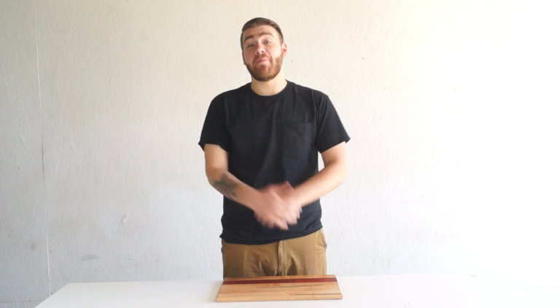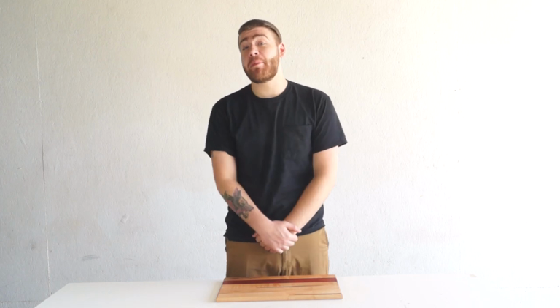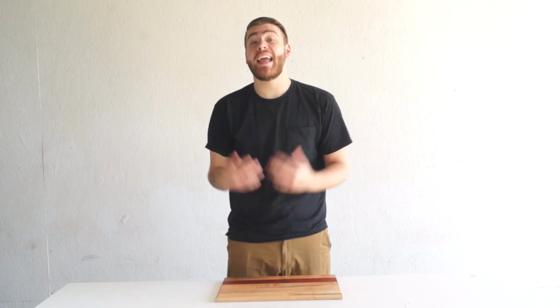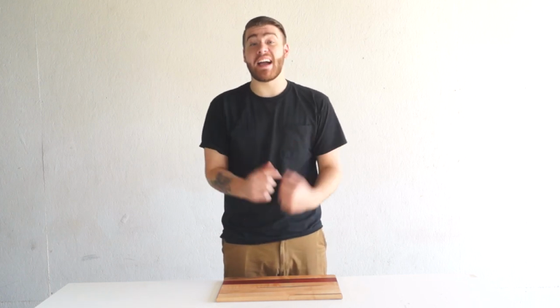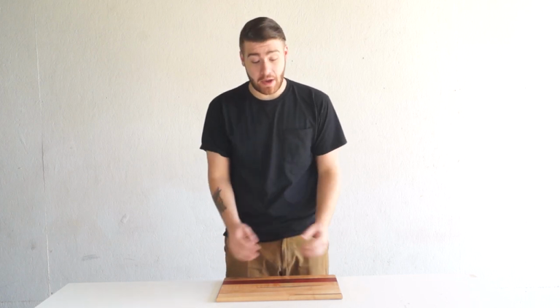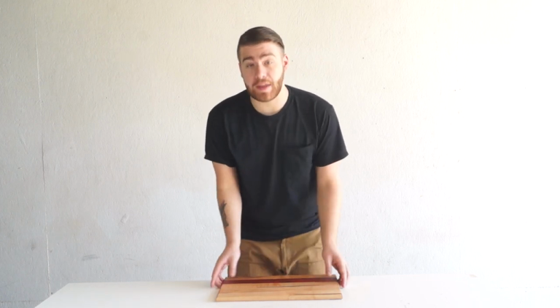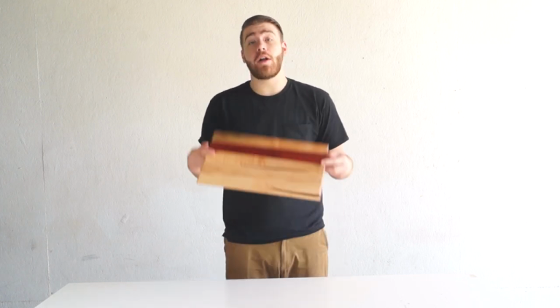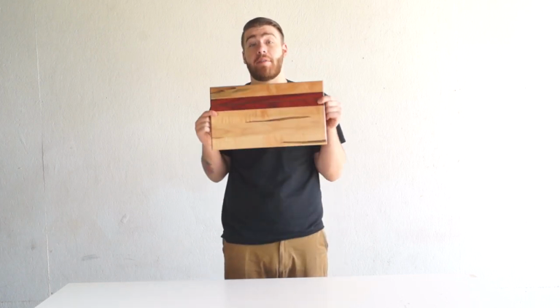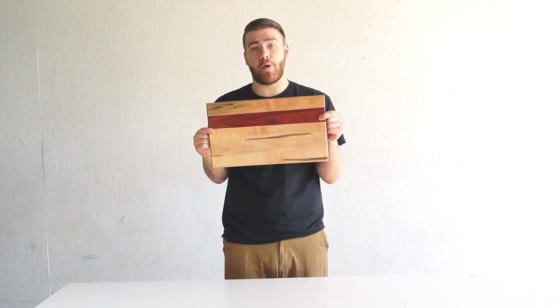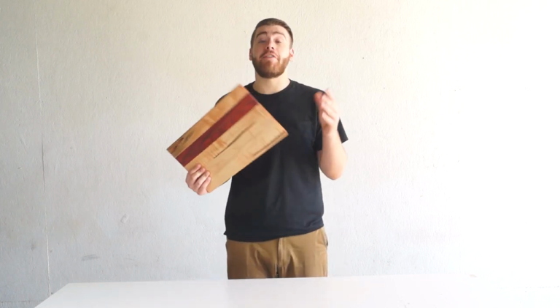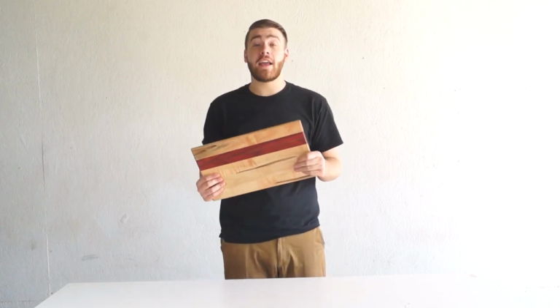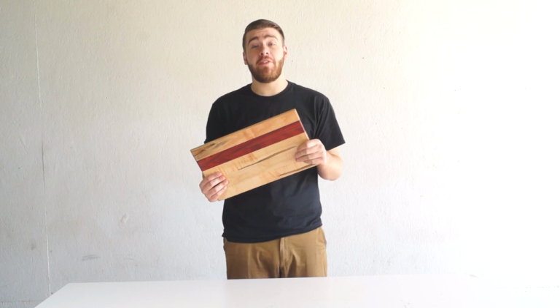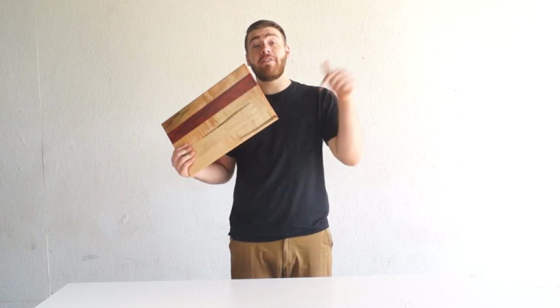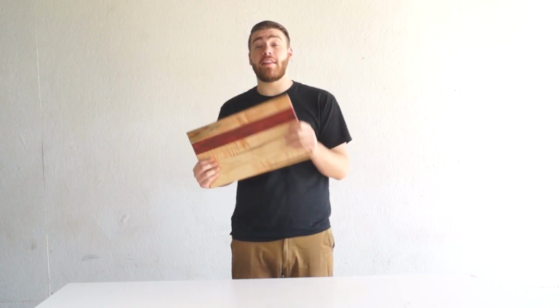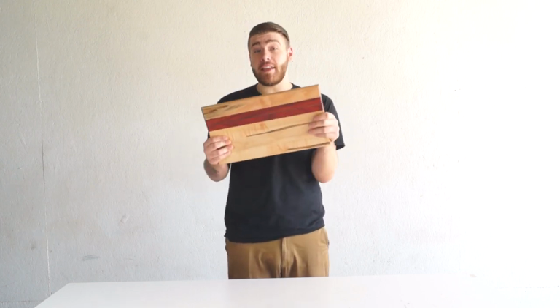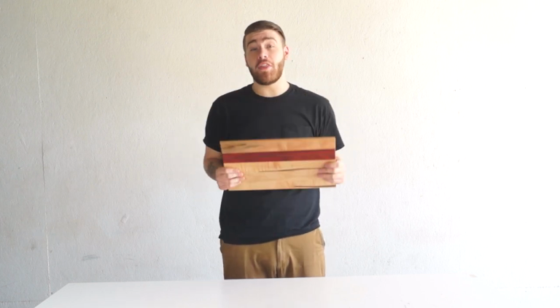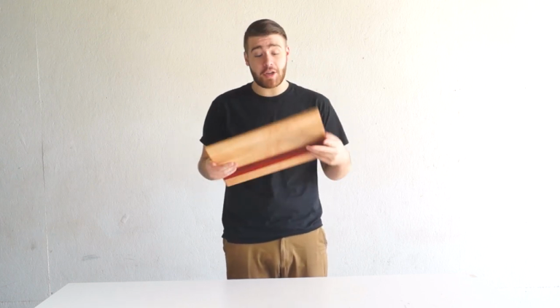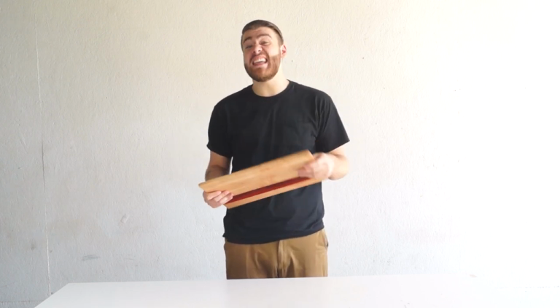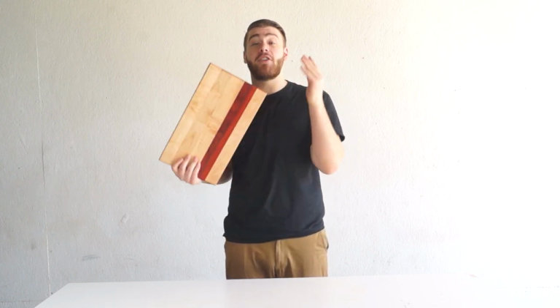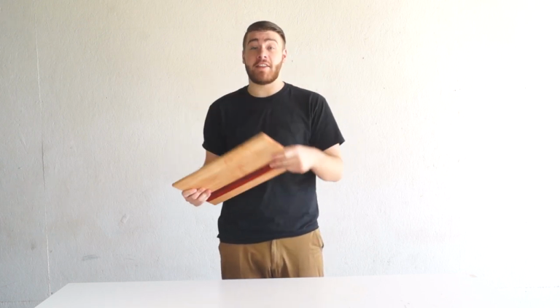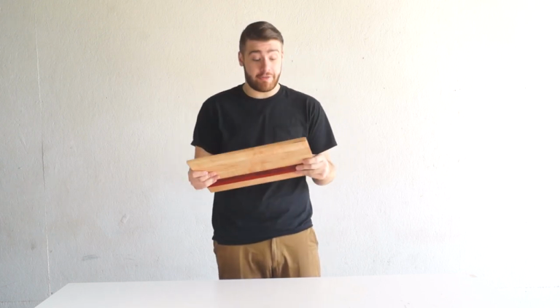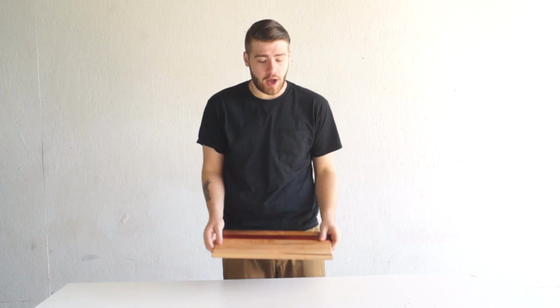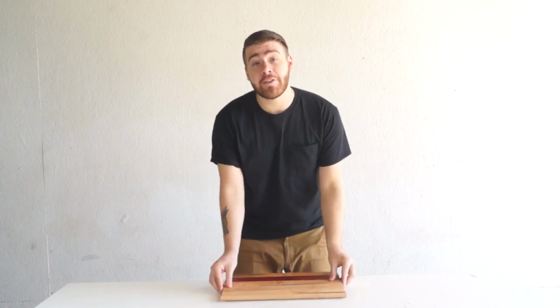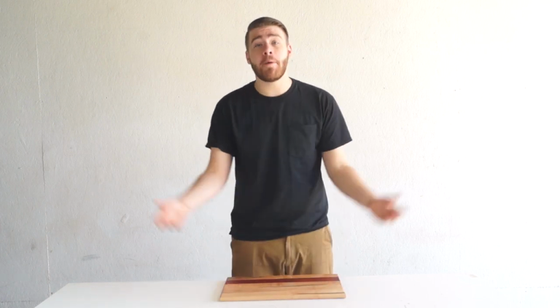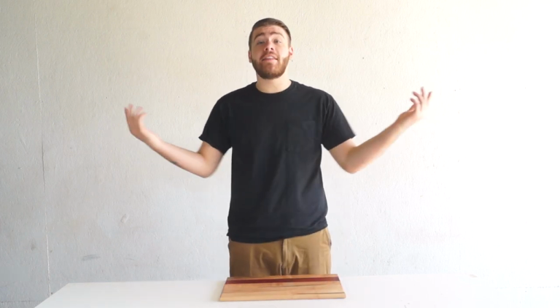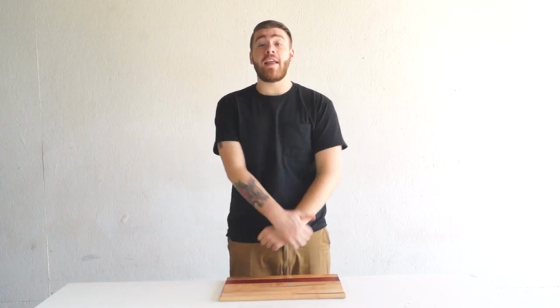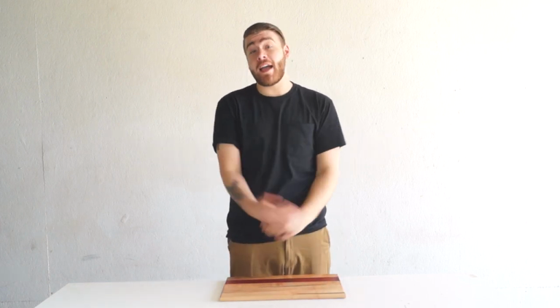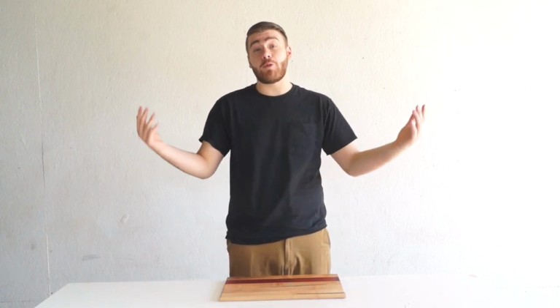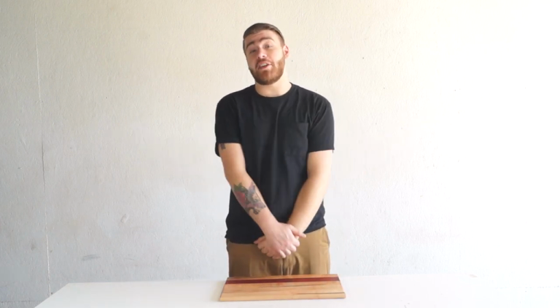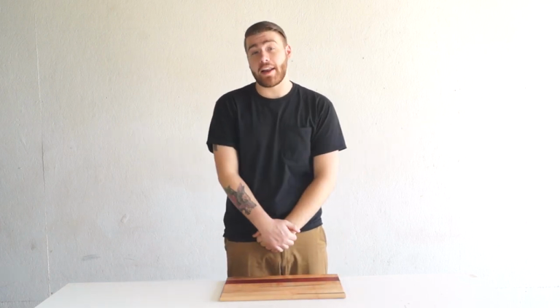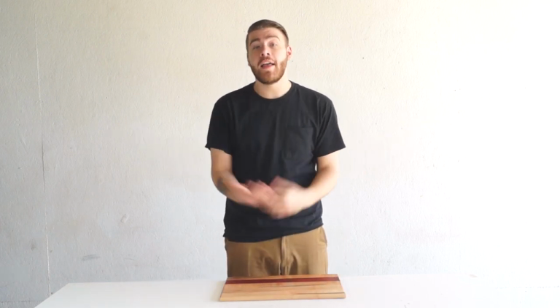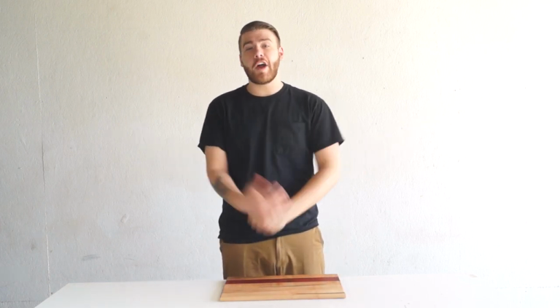Hi, my name is Mike Montgomery and today I'm going to show you how to build this super awesome cutting board. If you've never made a cutting board before, this video is to hopefully give you all the information you need to feel confident to build your first one. And if you've already built plenty, stick around — maybe I can give you some cool tips you didn't already know. Let's get started.